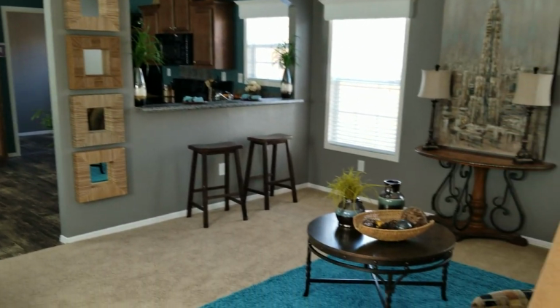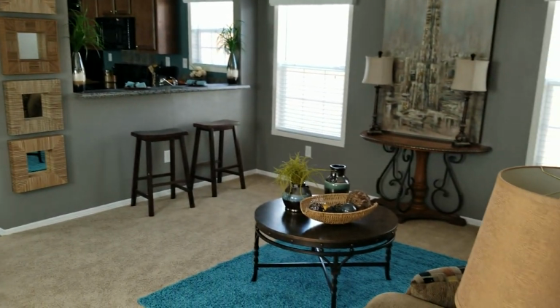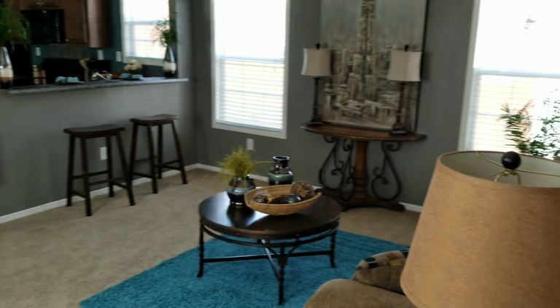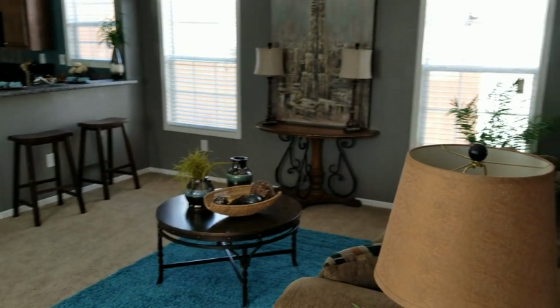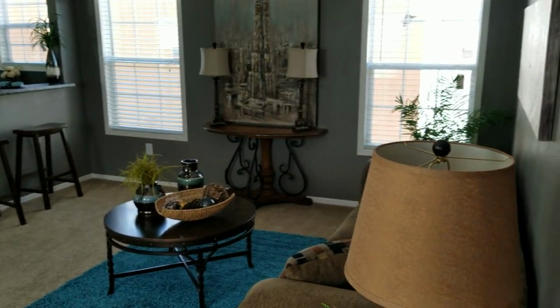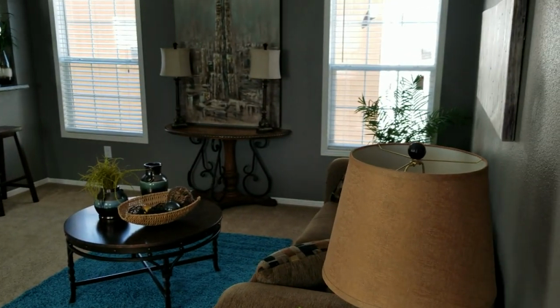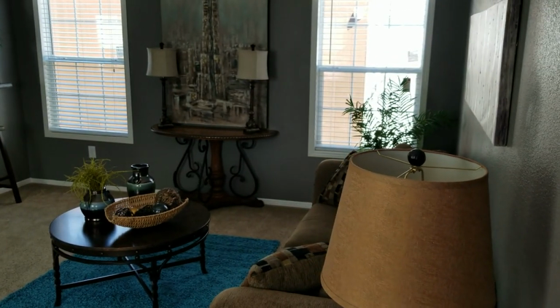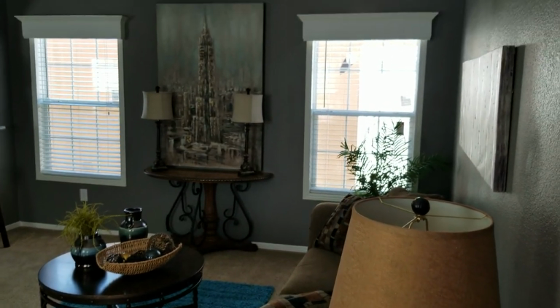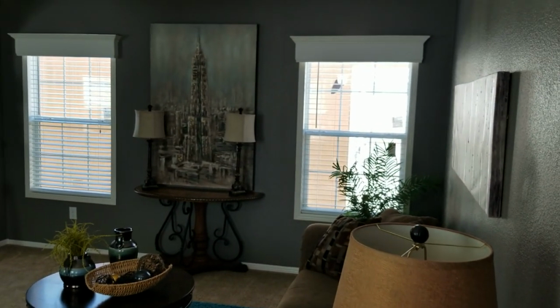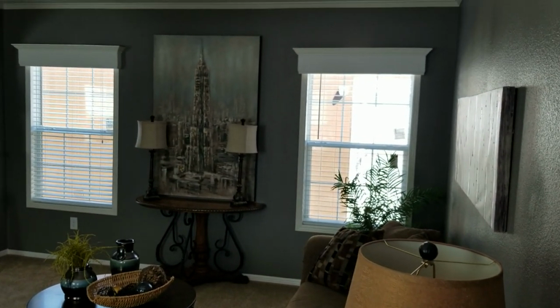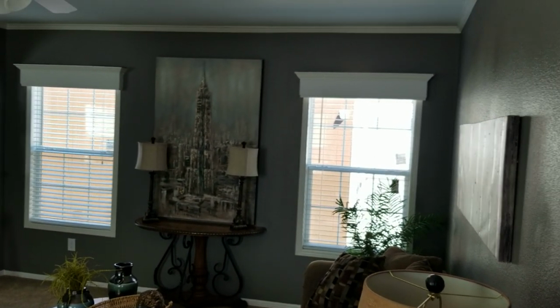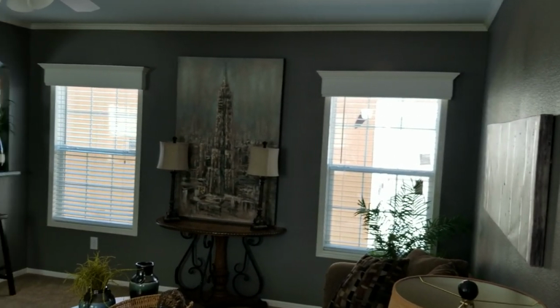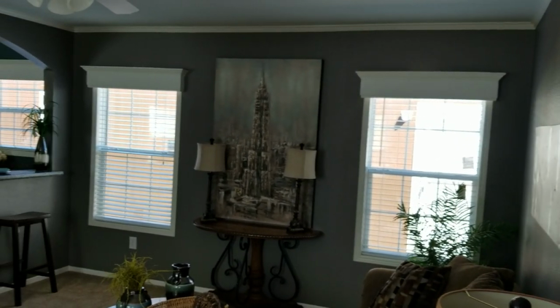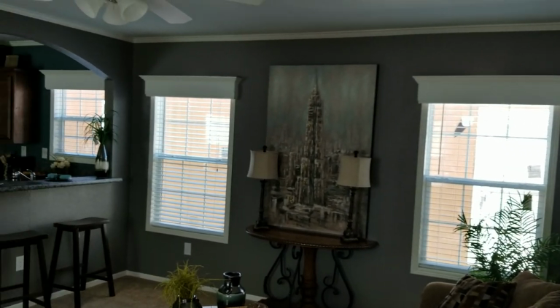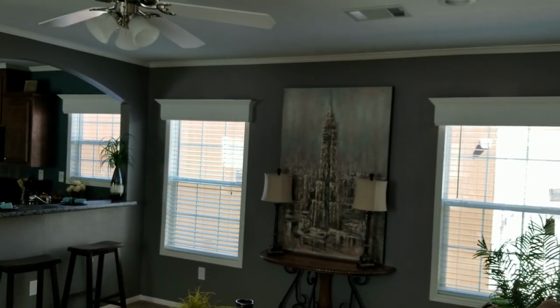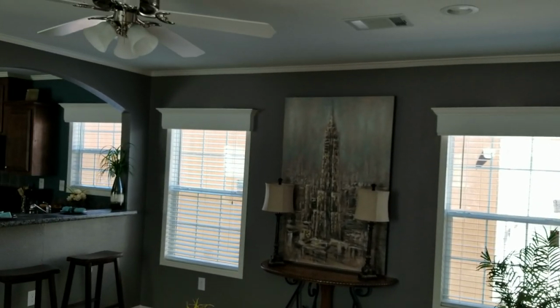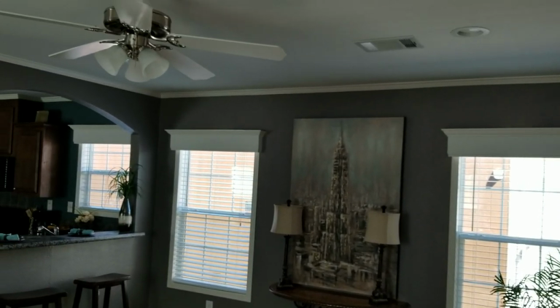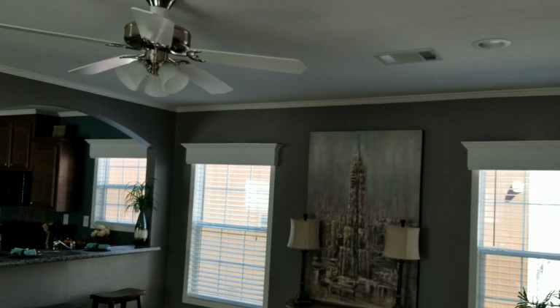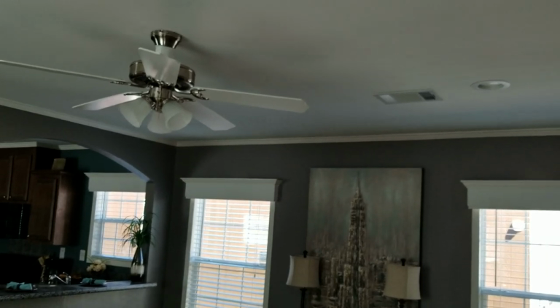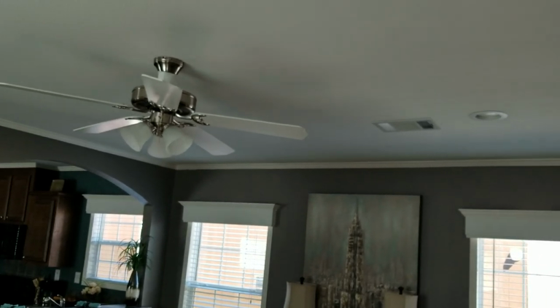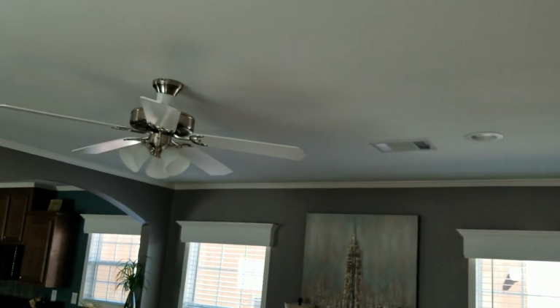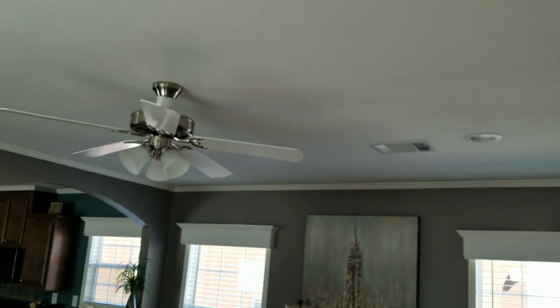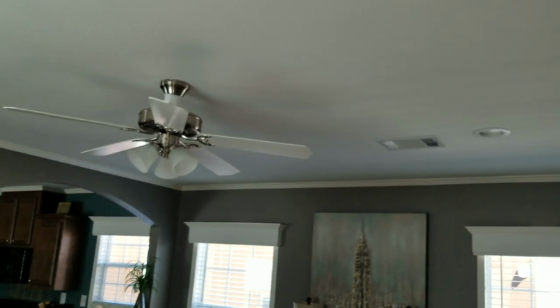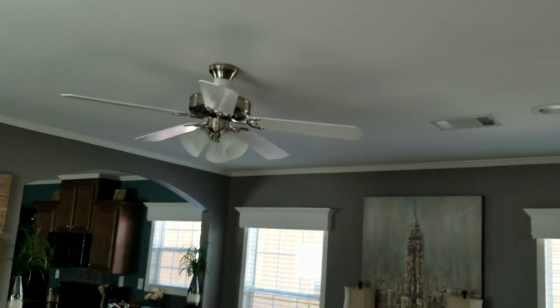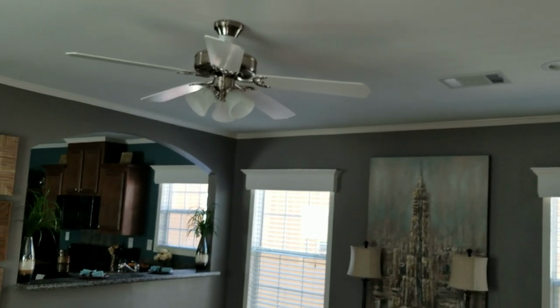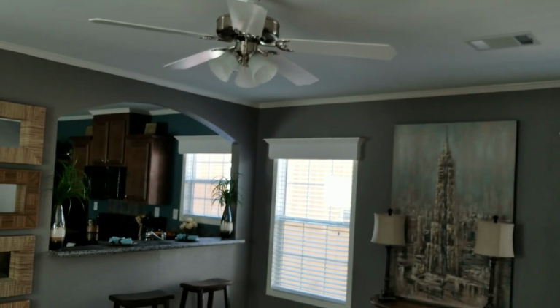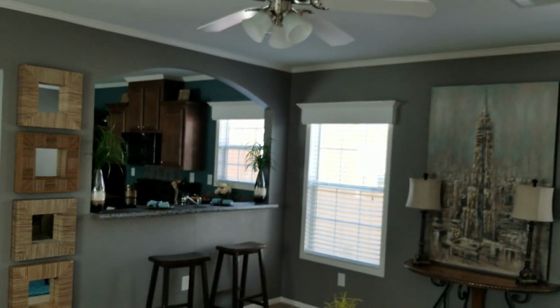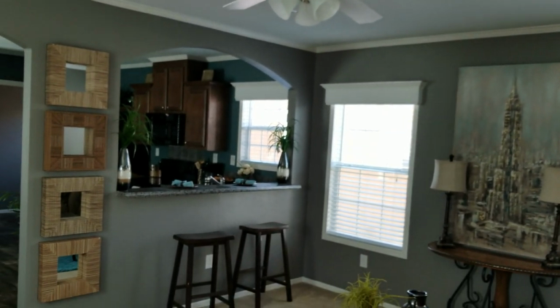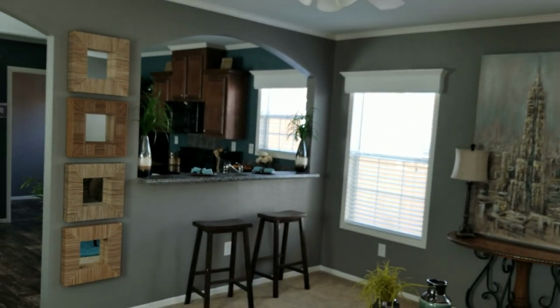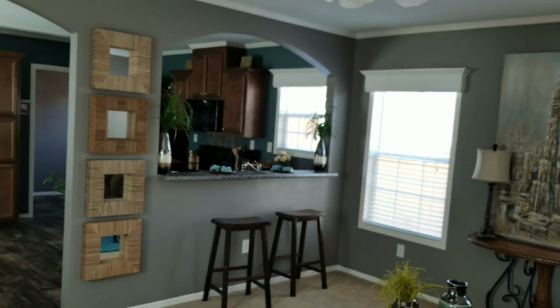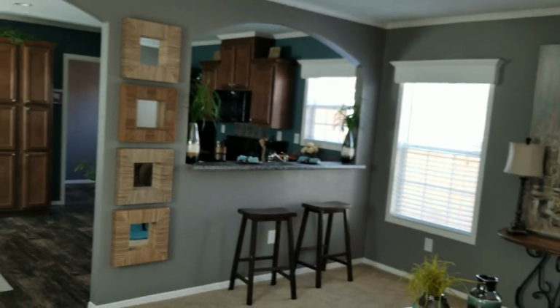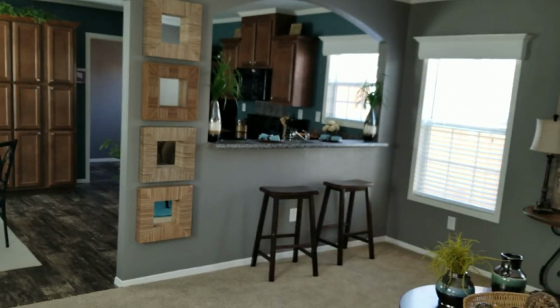It's a three bedroom, two bath home, fully tape and textured, with eight and a half foot tall ceilings with the overhead vents. Just want to give you a quick look at it.